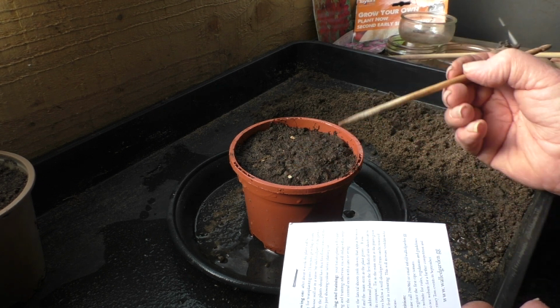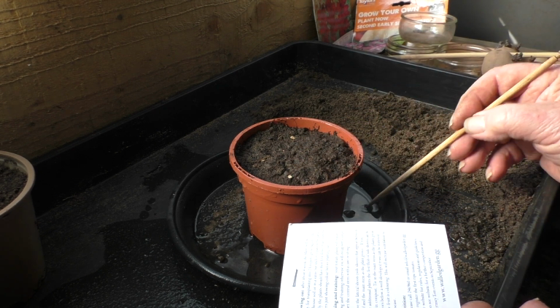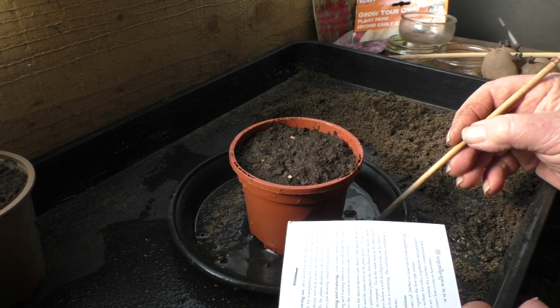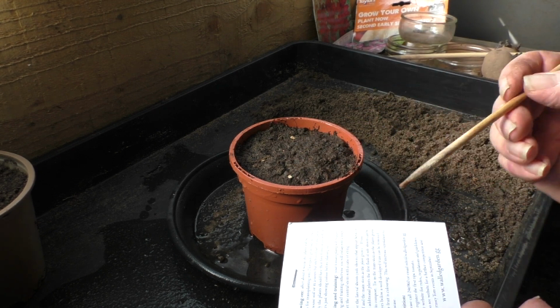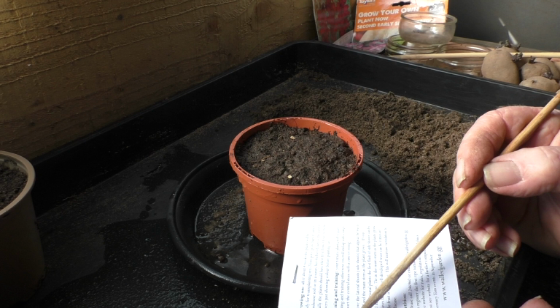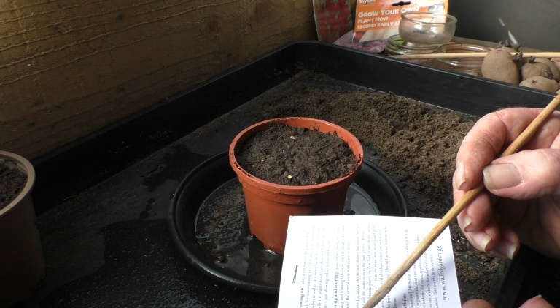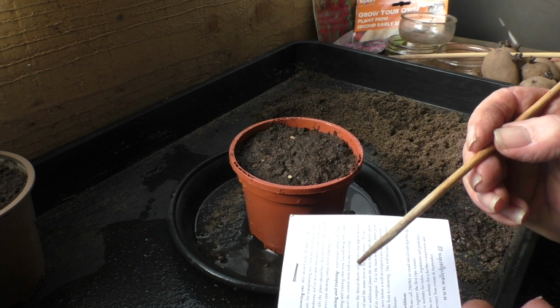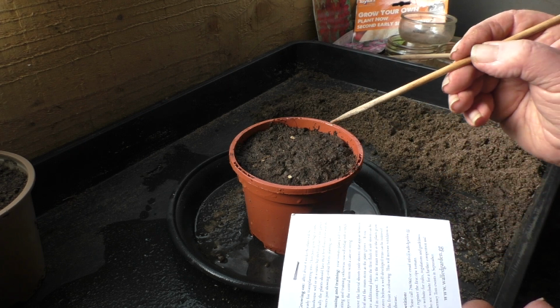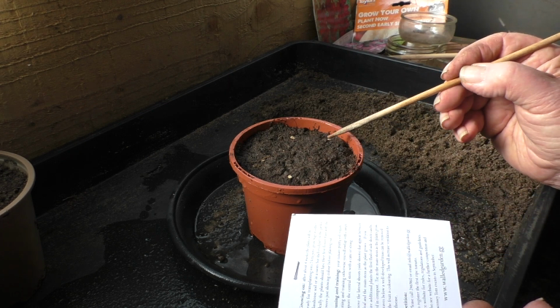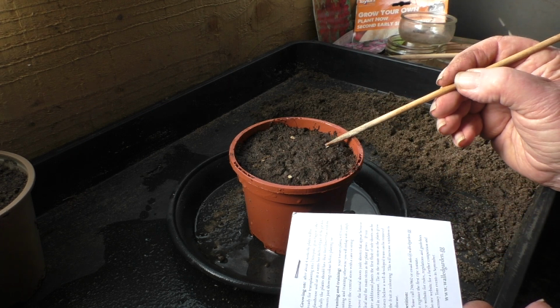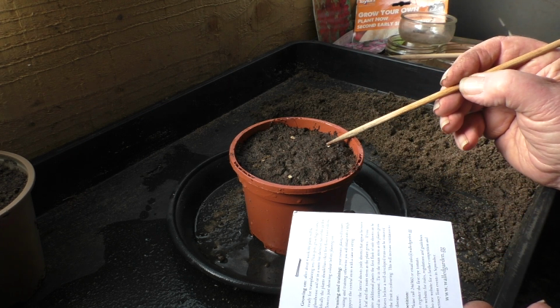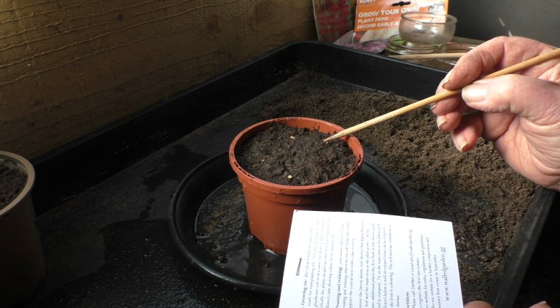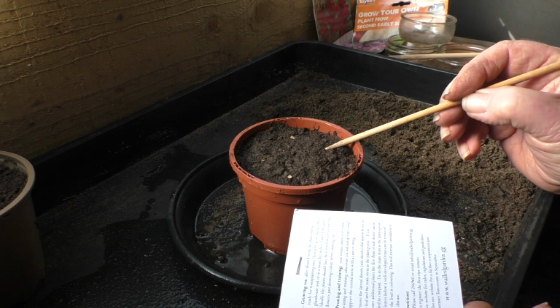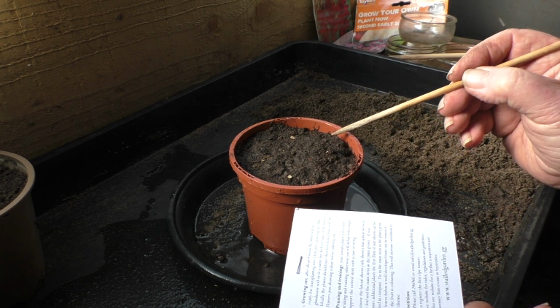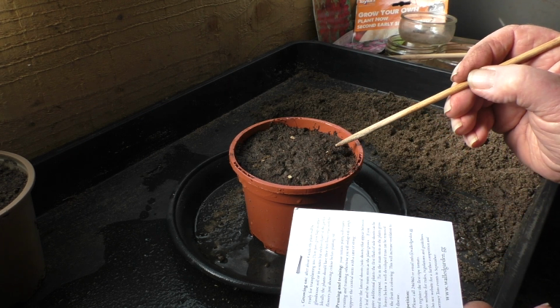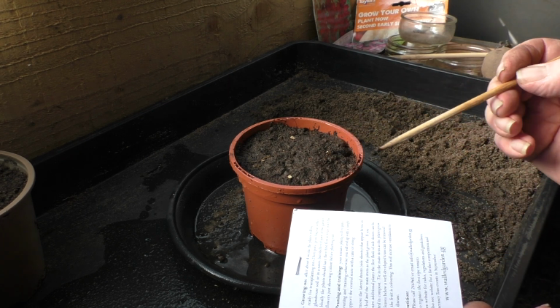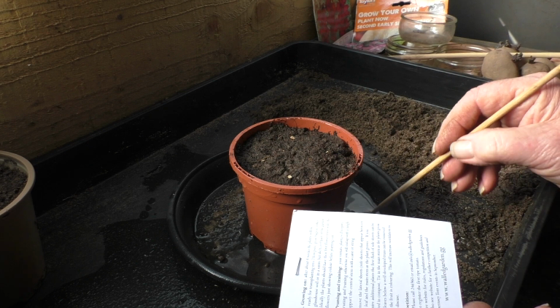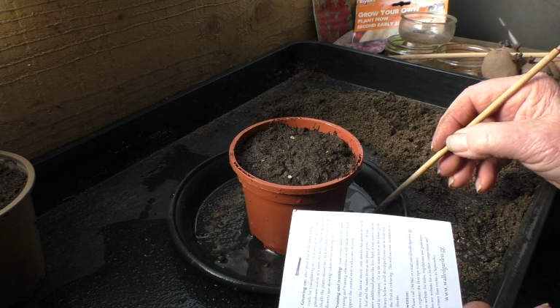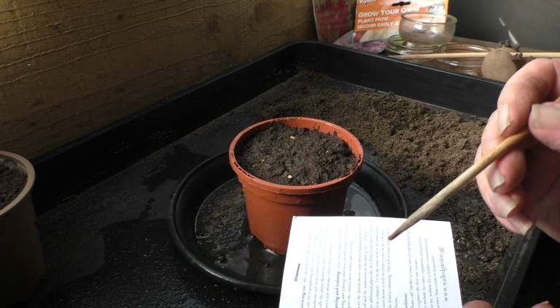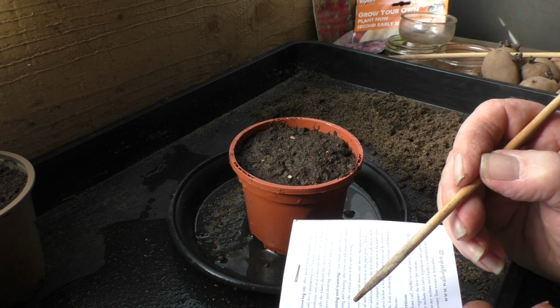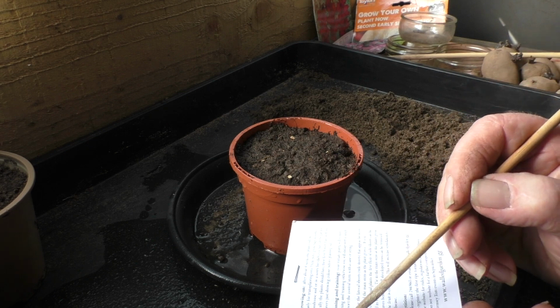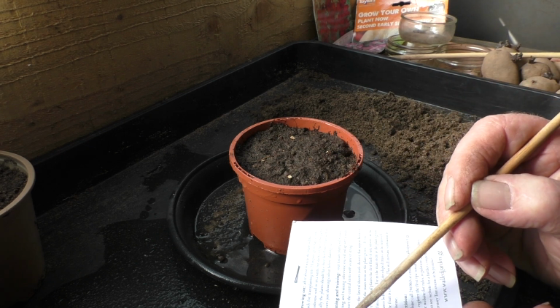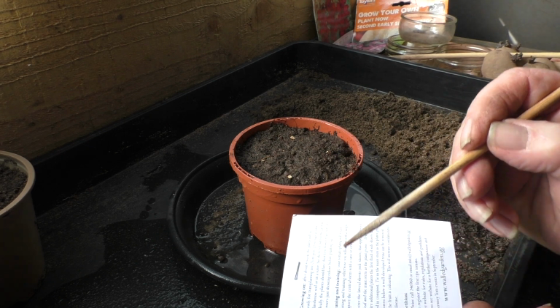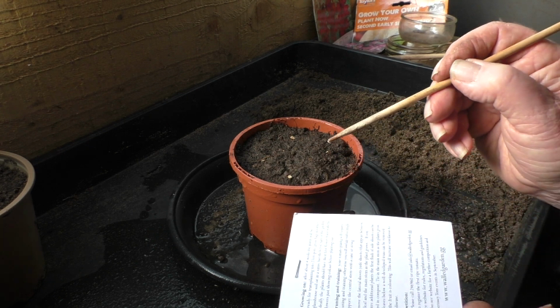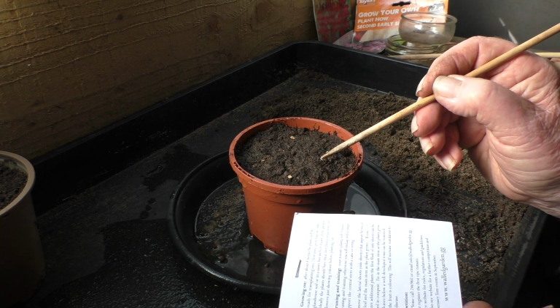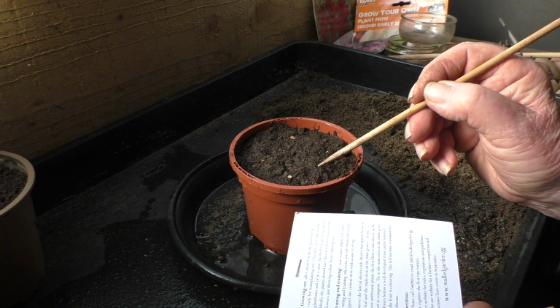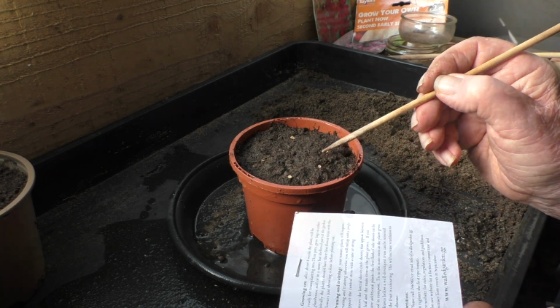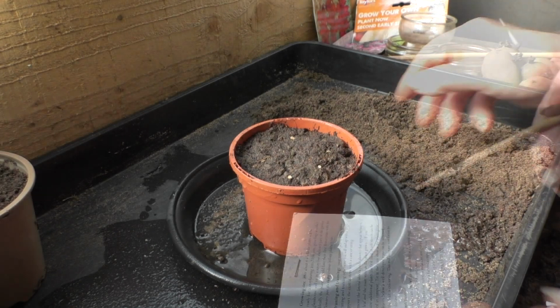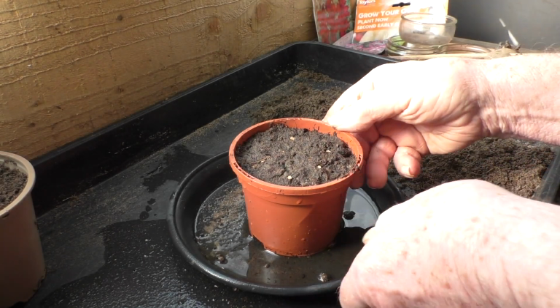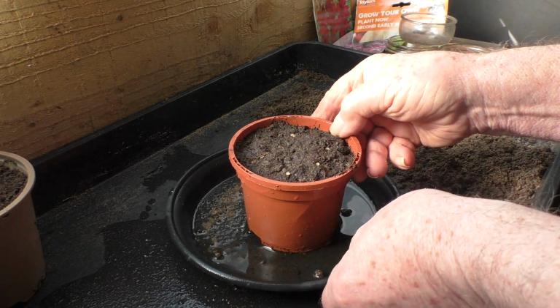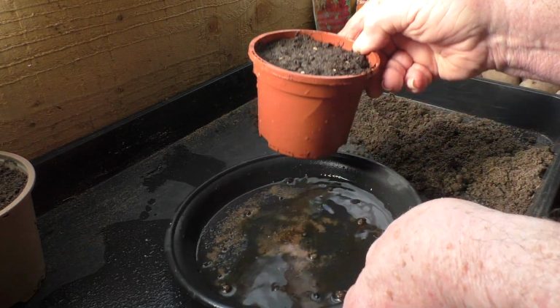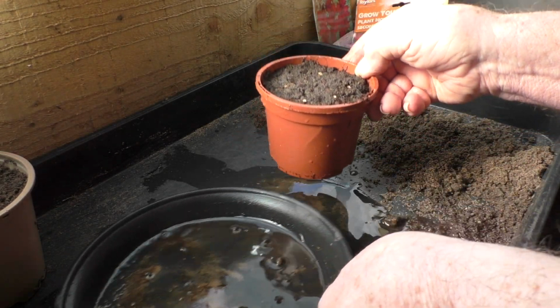There were 10 seeds in the pack. So I thought, well, I'll risk five, and if nothing happens, then I could sow the others, and then that would be that. If there's a total lack of germination, well, I've lost it. So there we go.